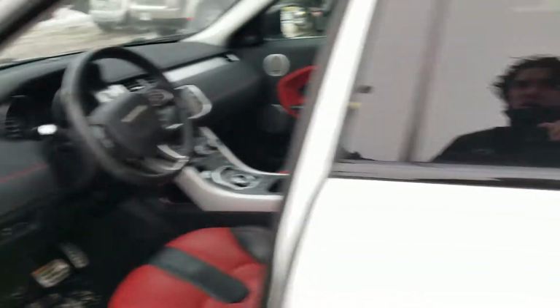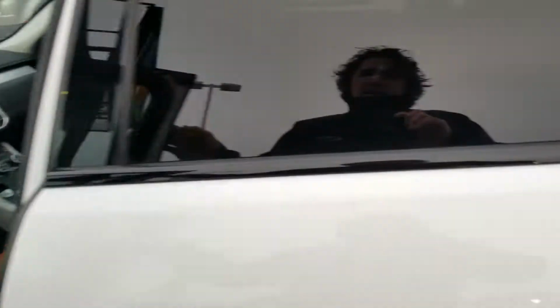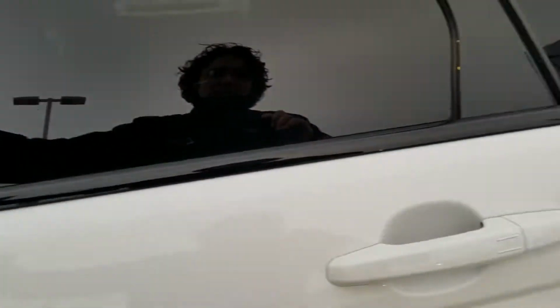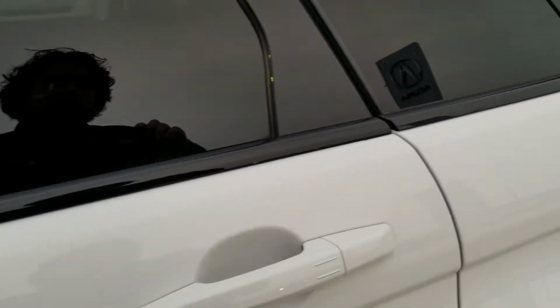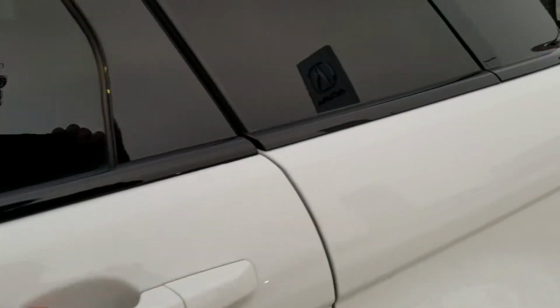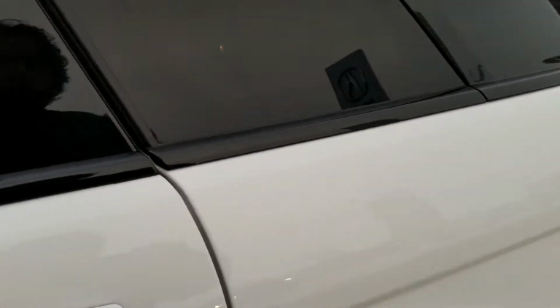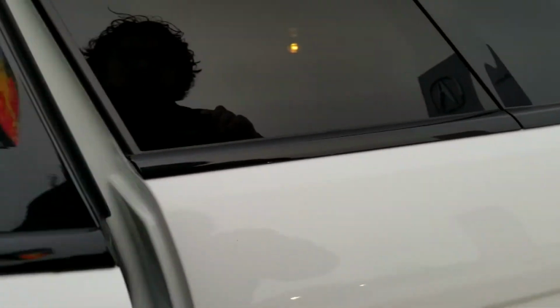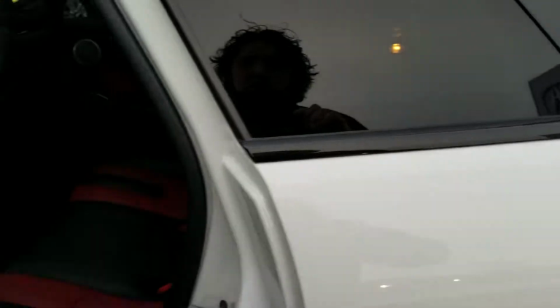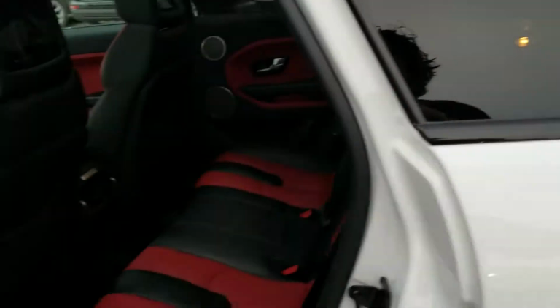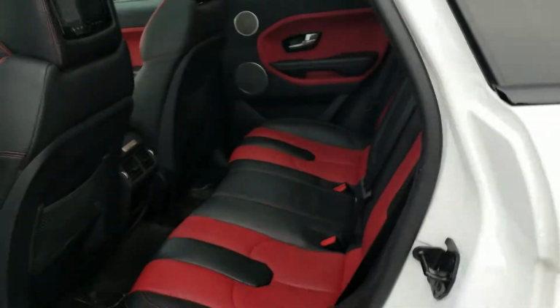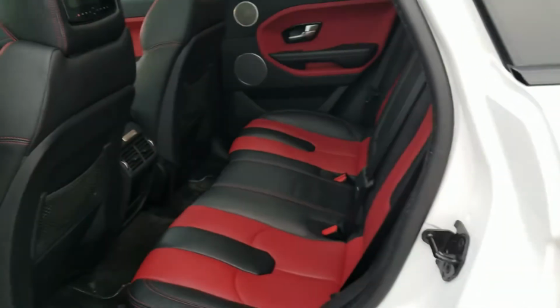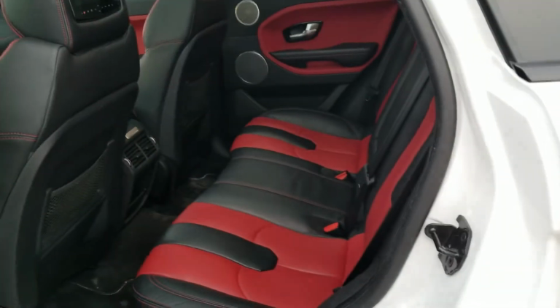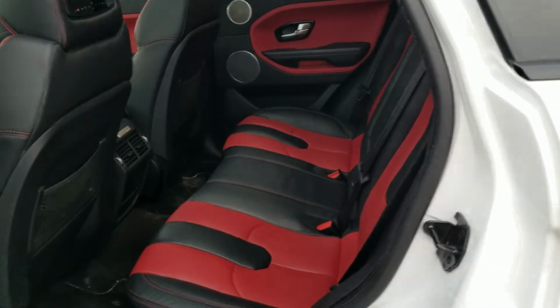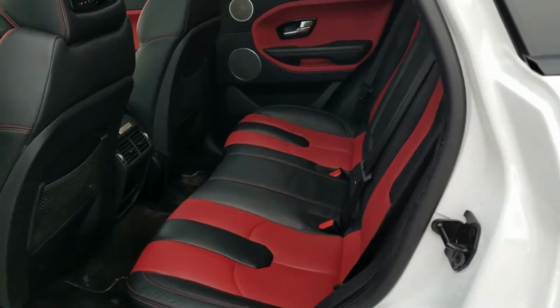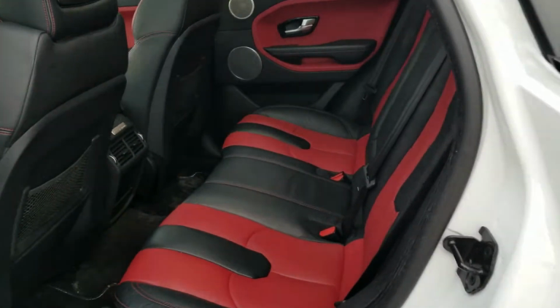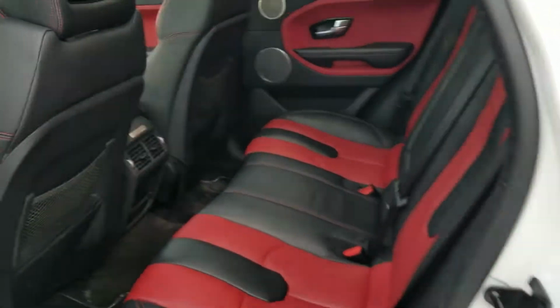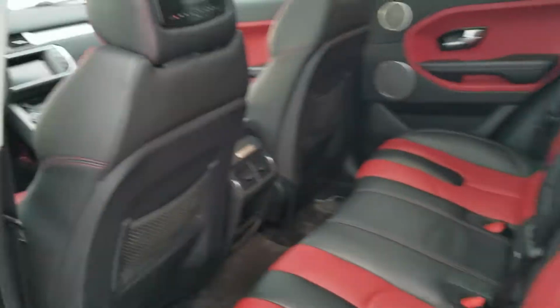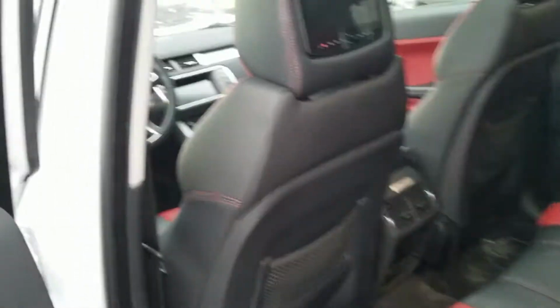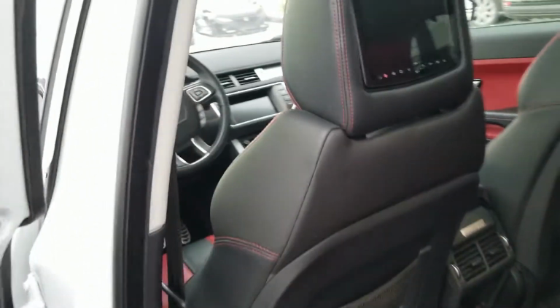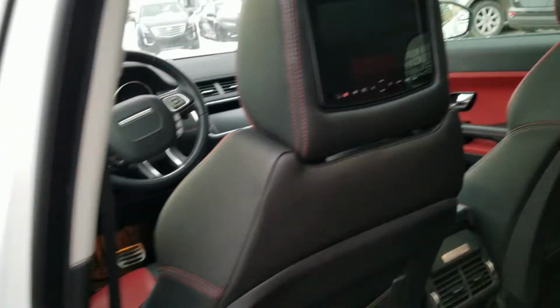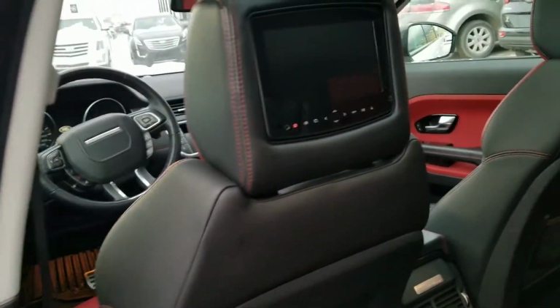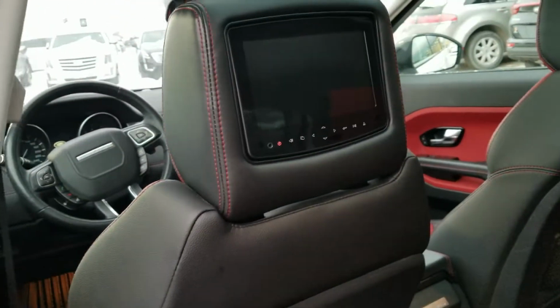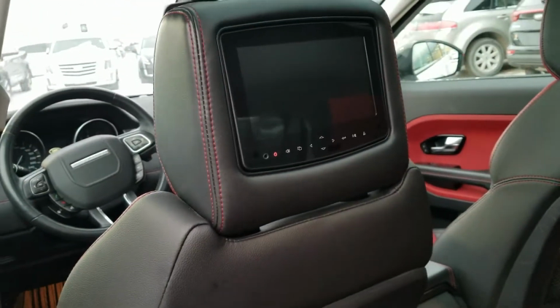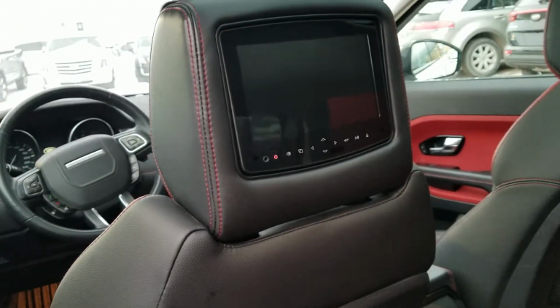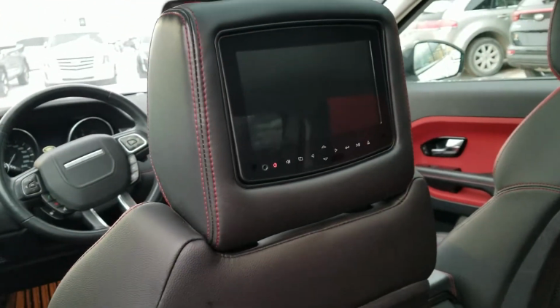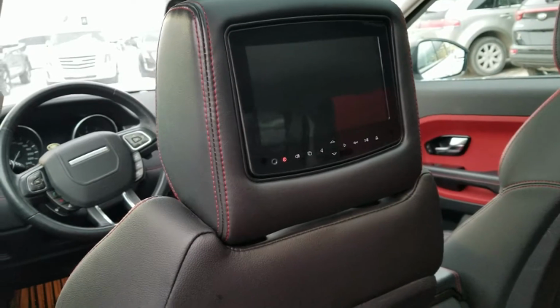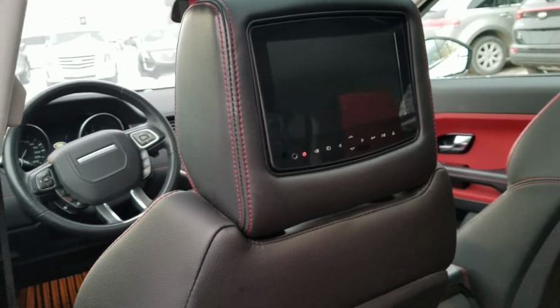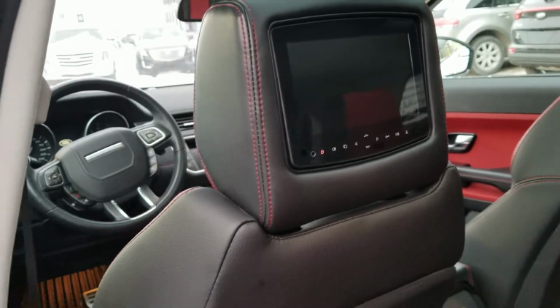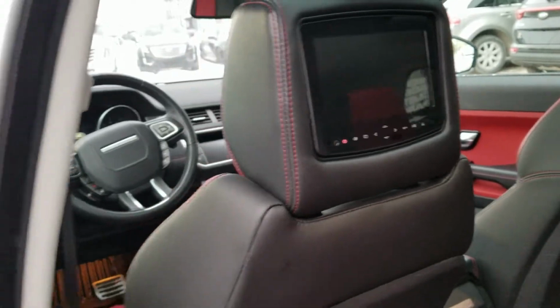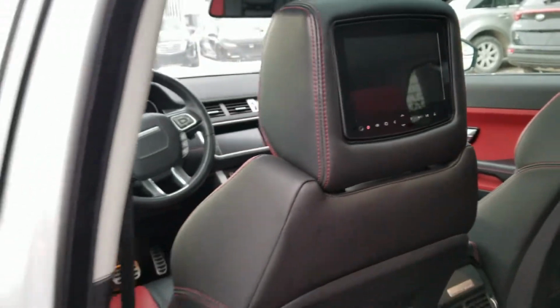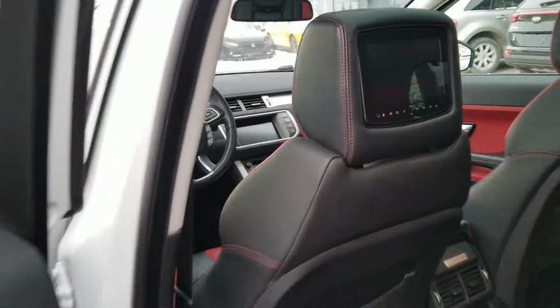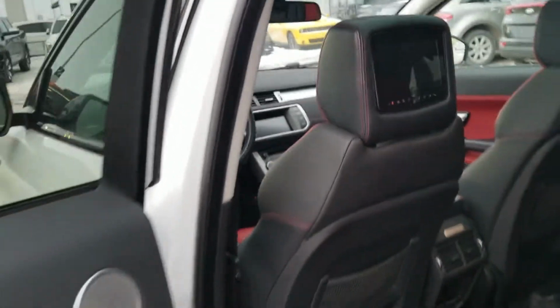Coming out to the back, you do have beautiful storage in the back and also a very nice feature: built-in headrest DVD players.